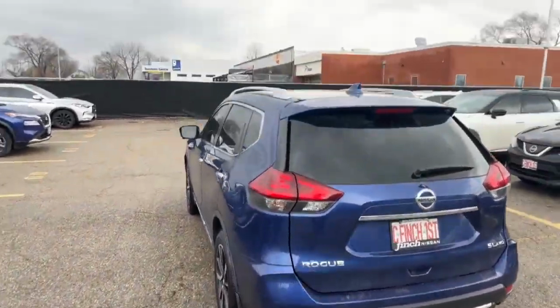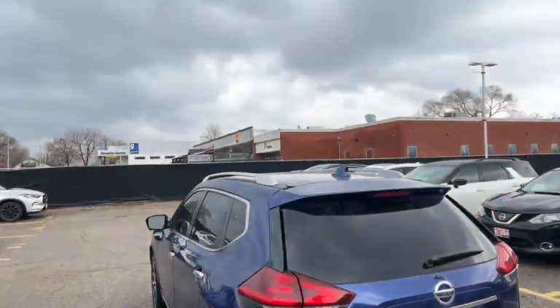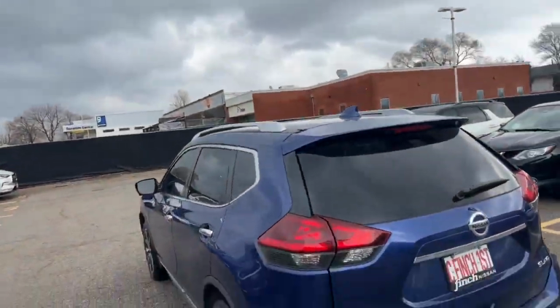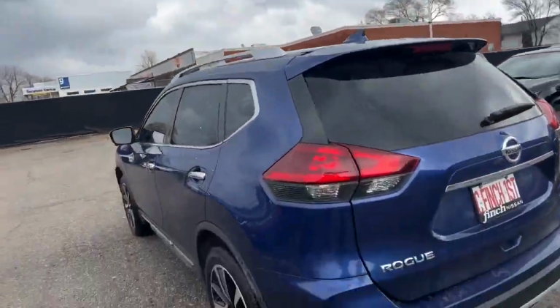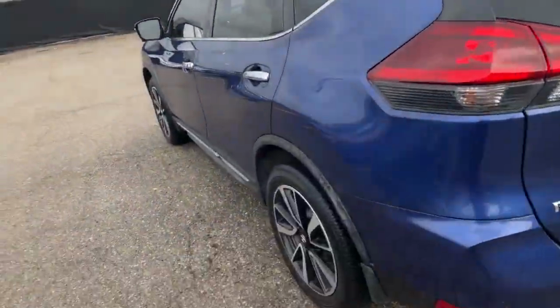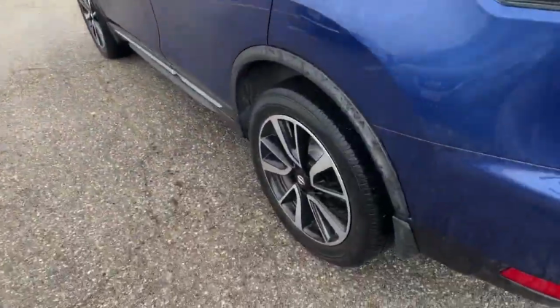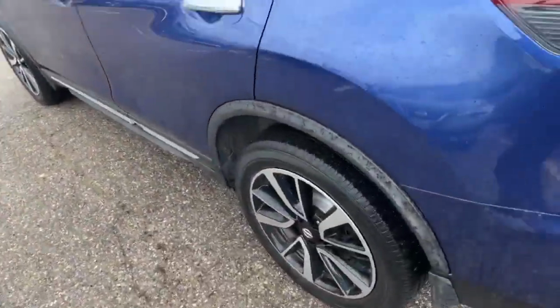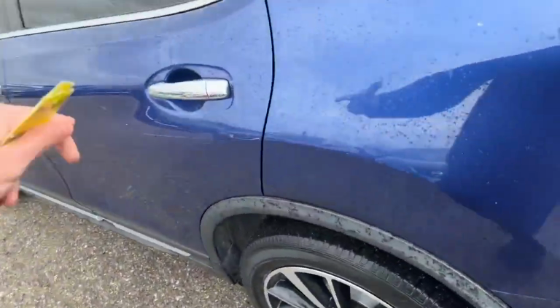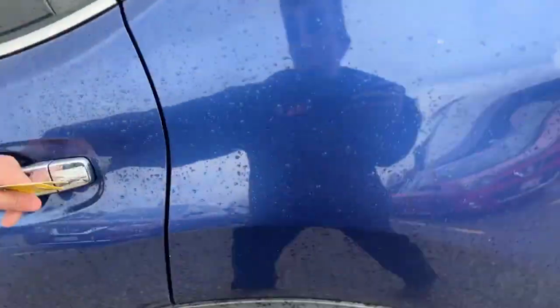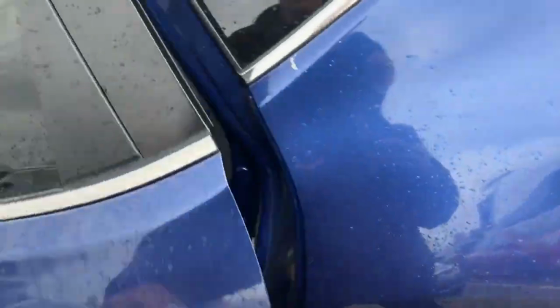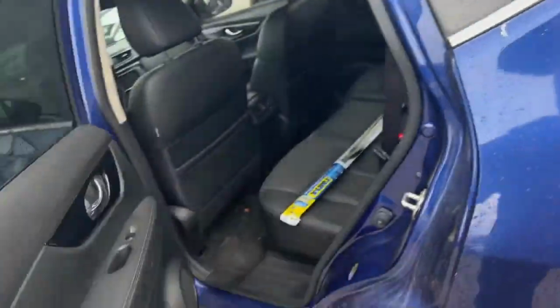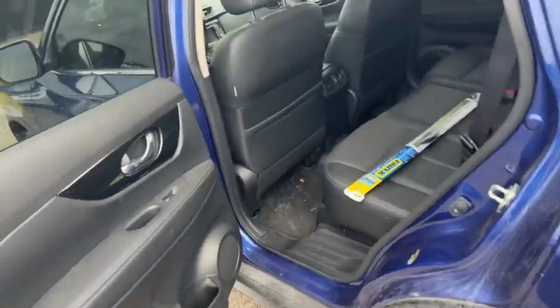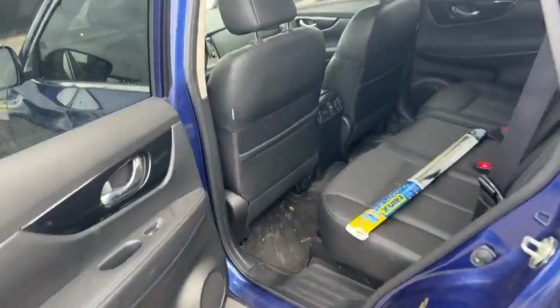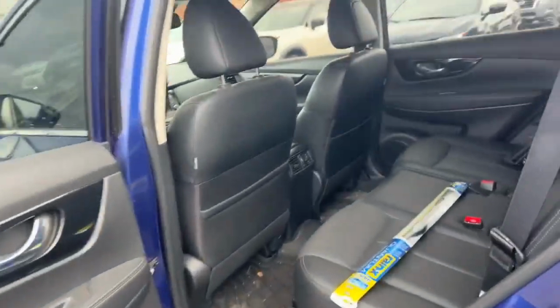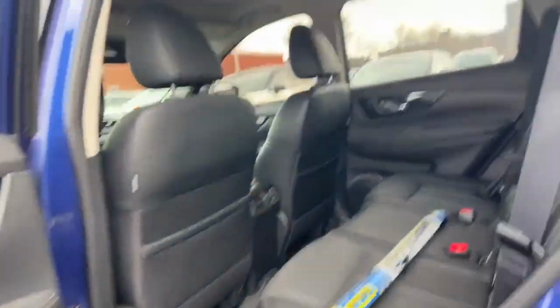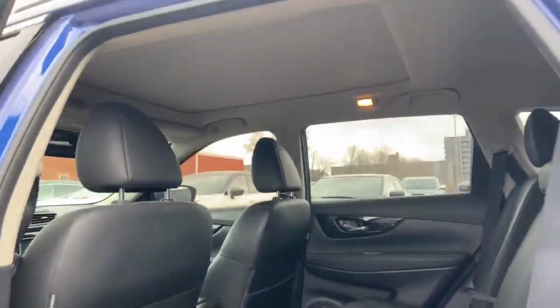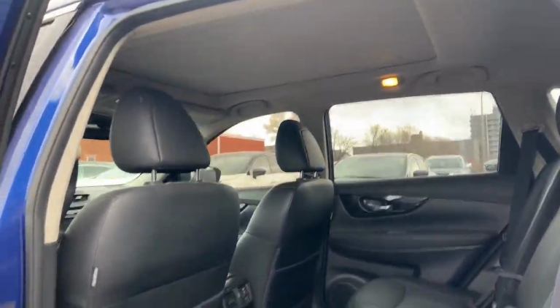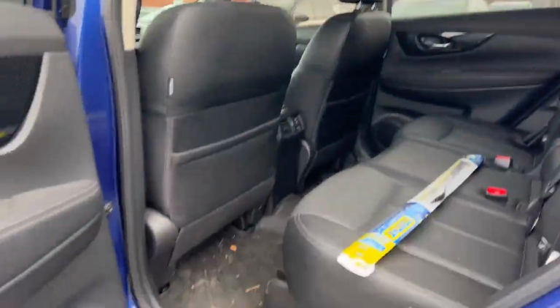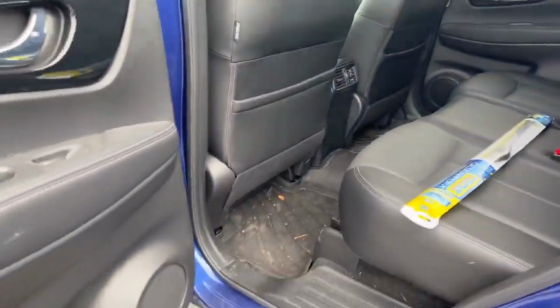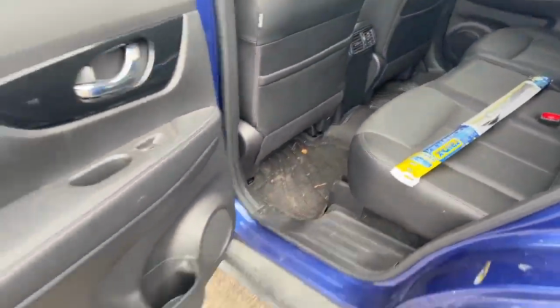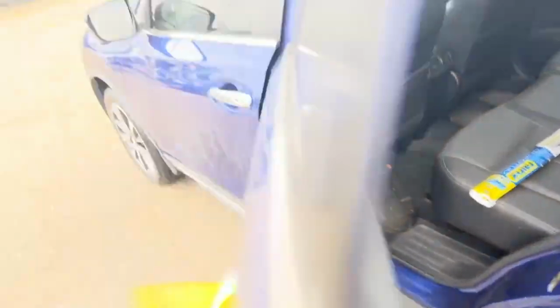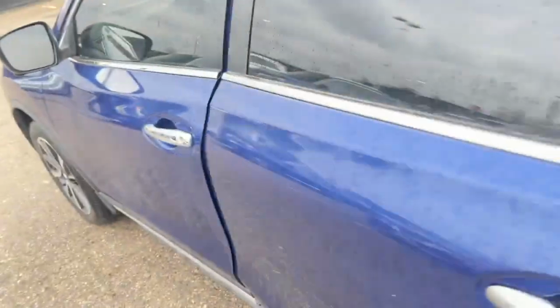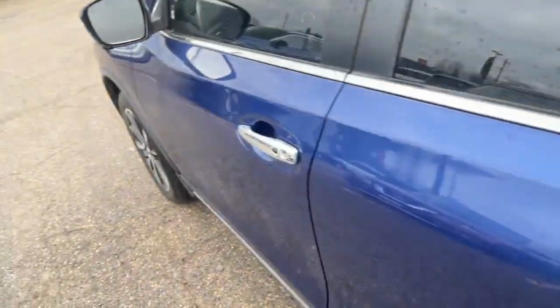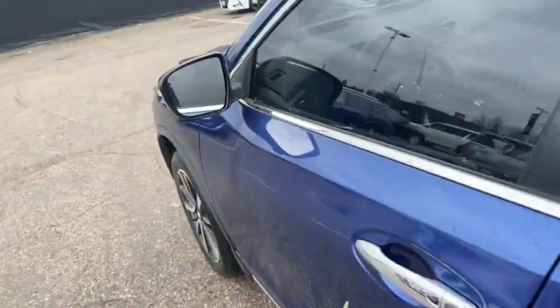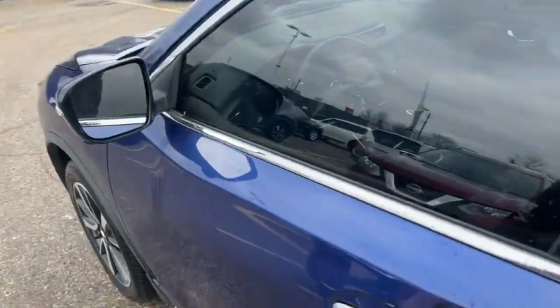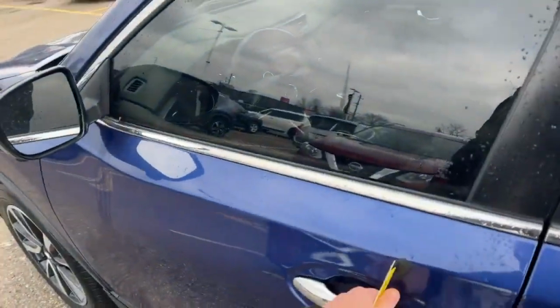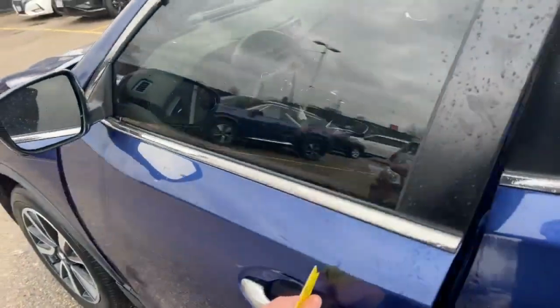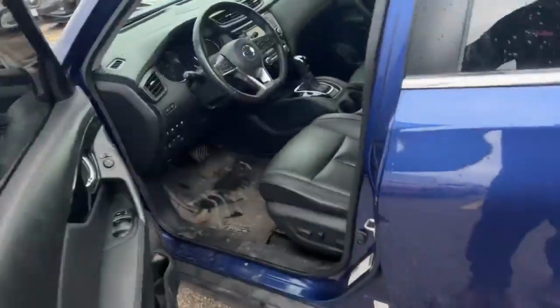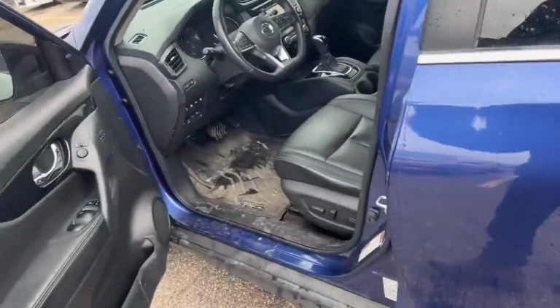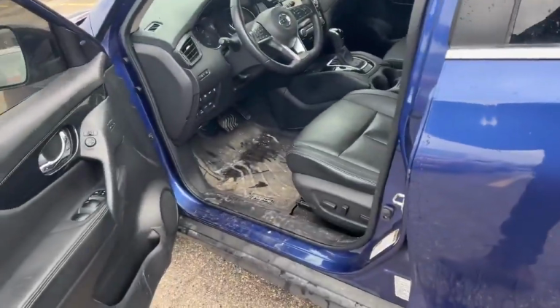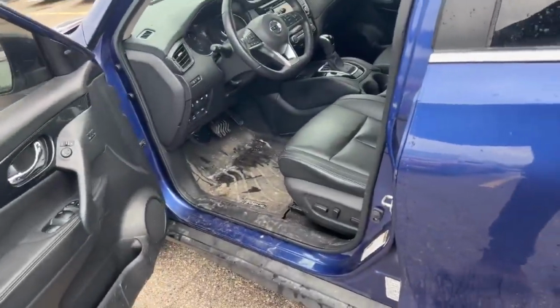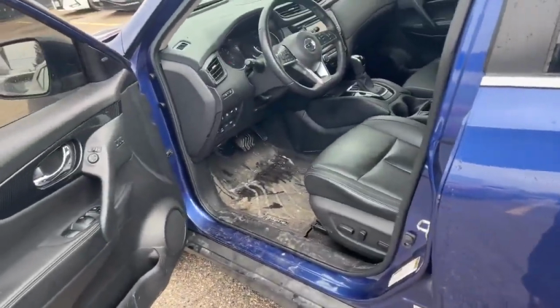You got the nice roof rails up top, SL rims. The back is quite dirty — it does need a detail. Full sunroof up top, WeatherTech mats, keyless entry, heated mirrors, cameras left and right, front and back.